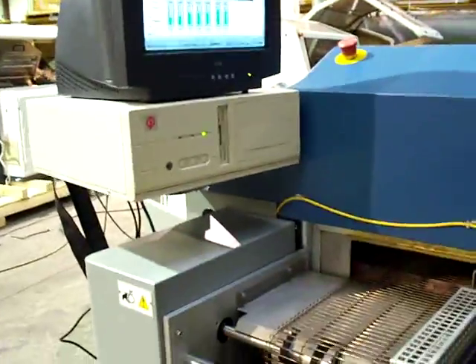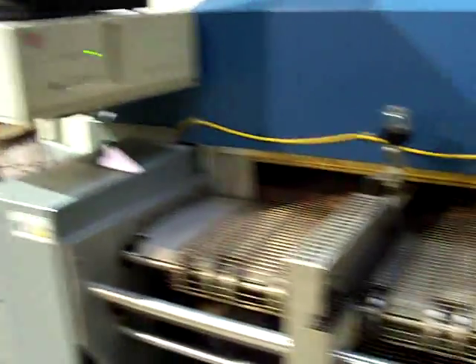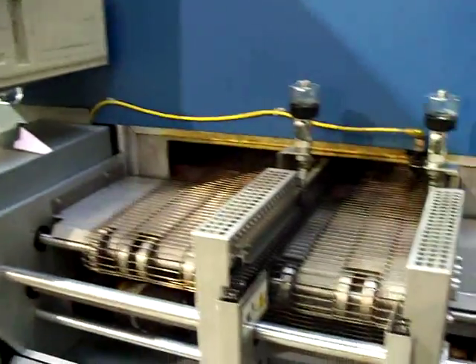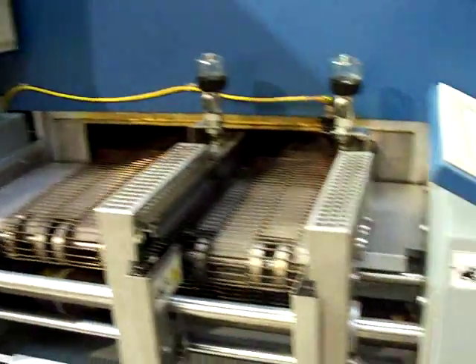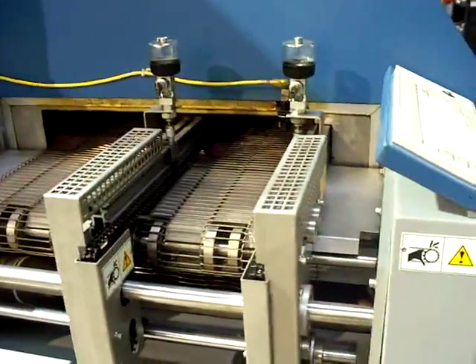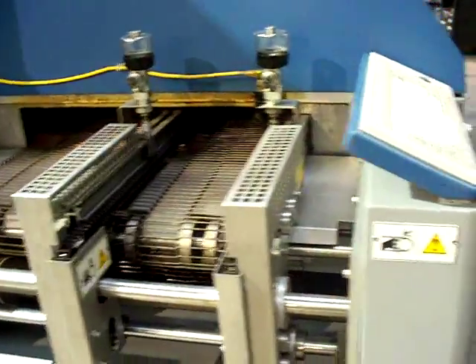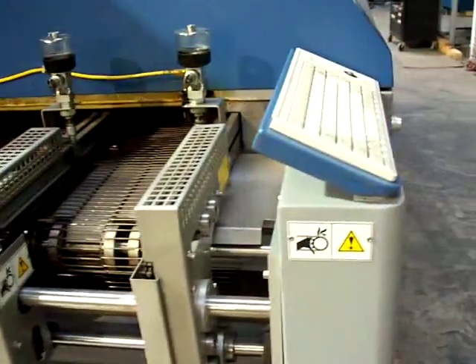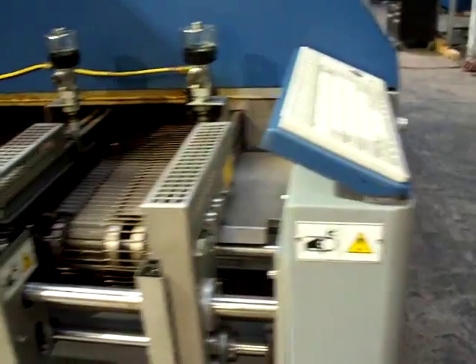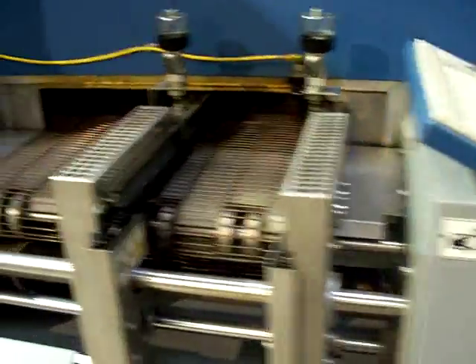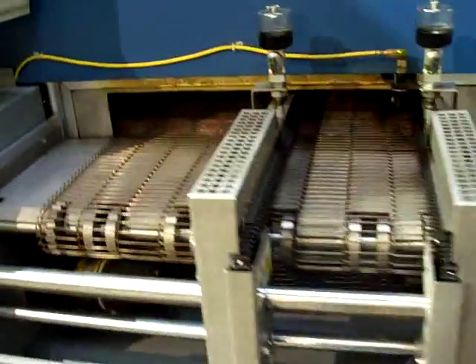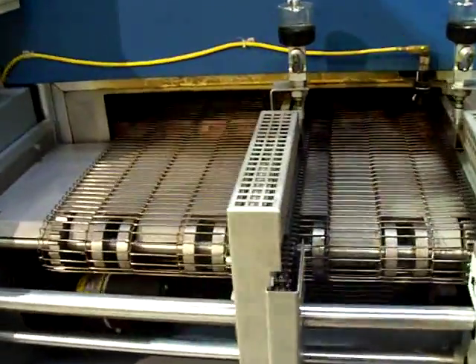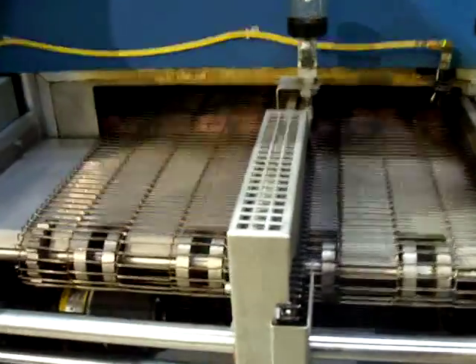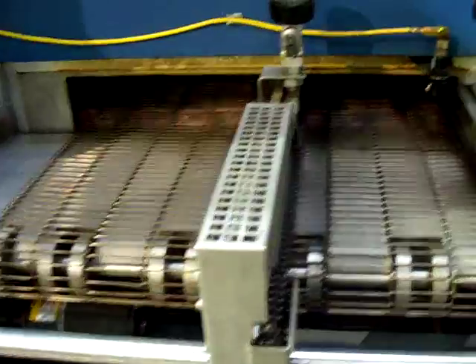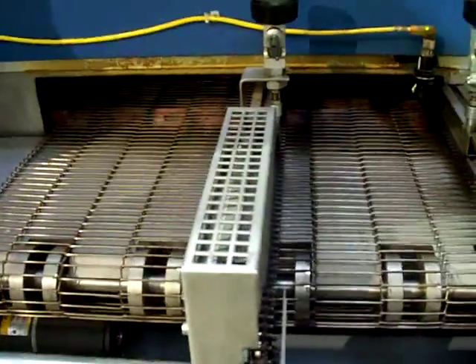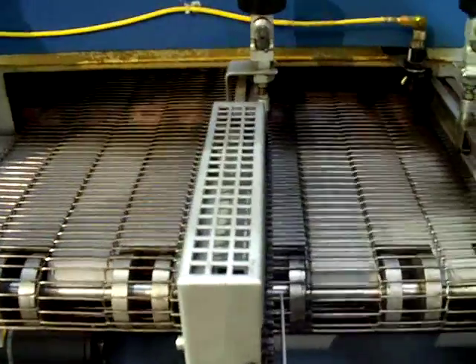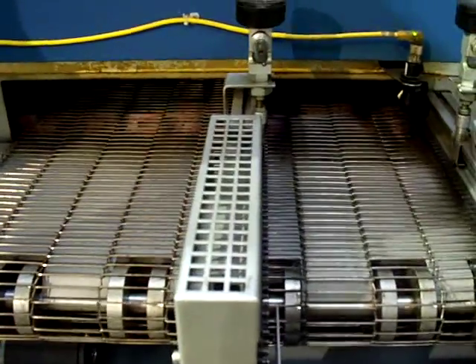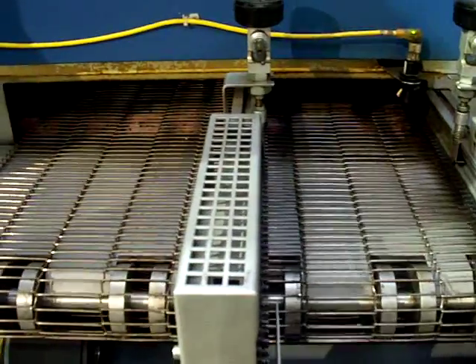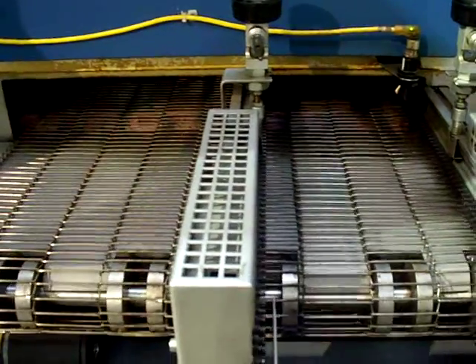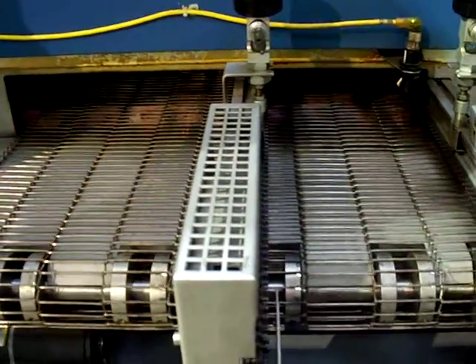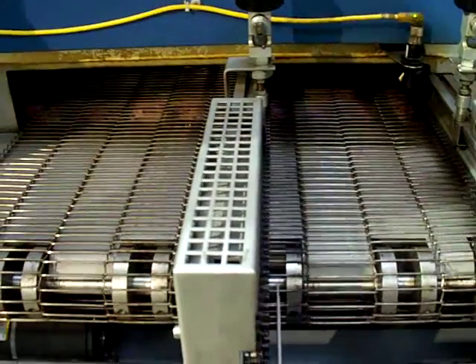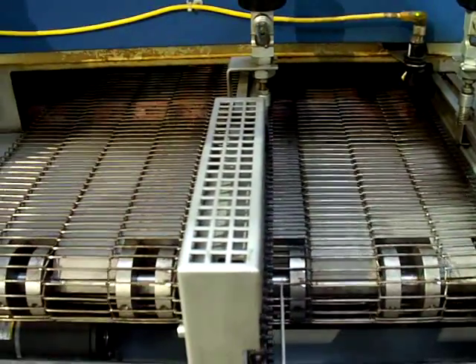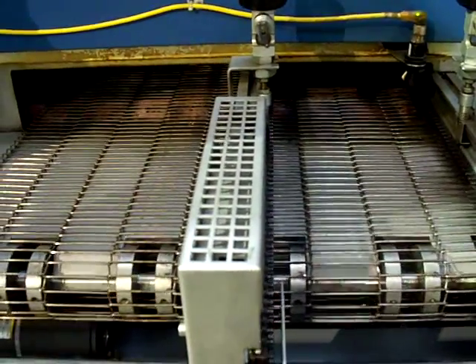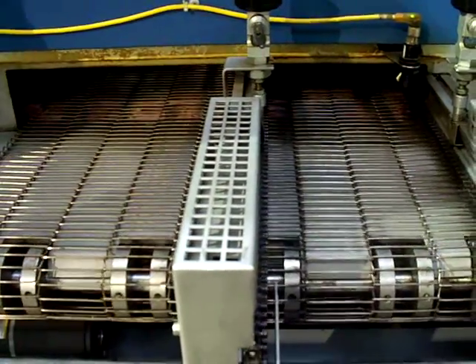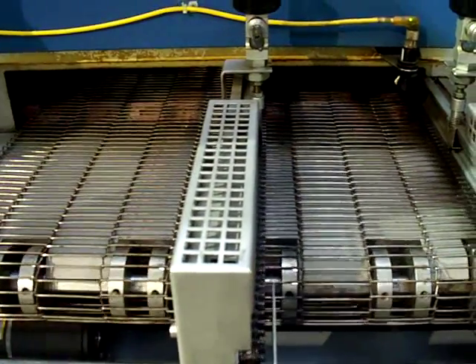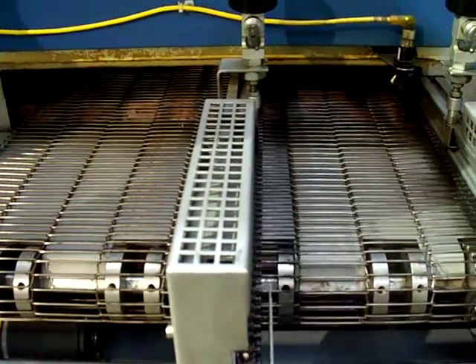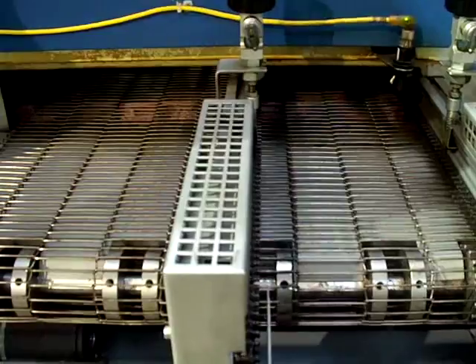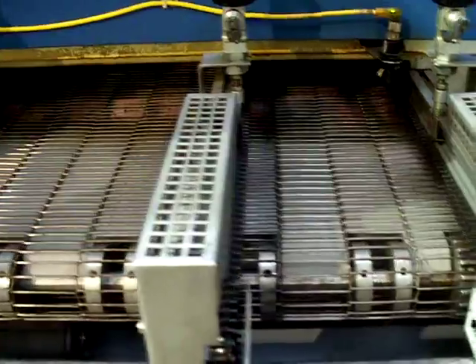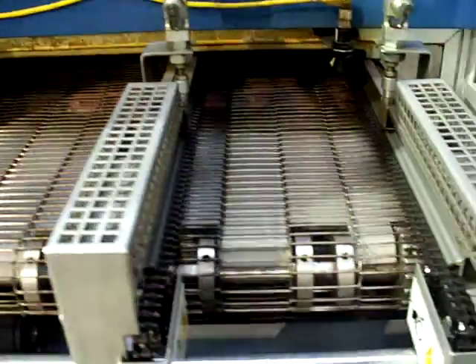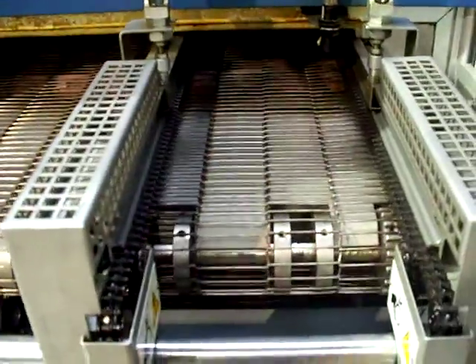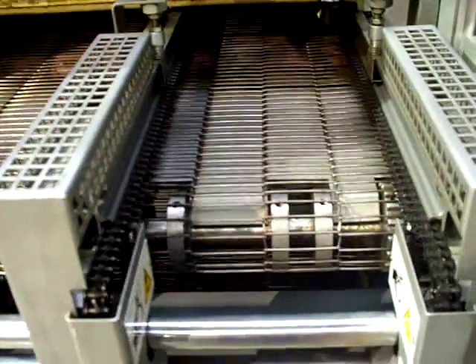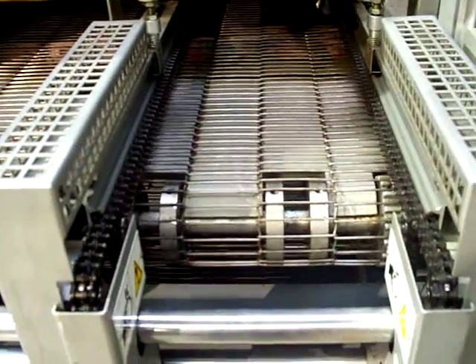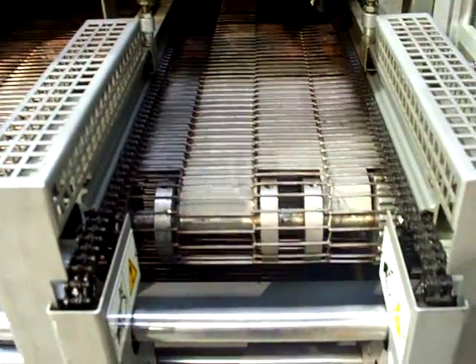The machine is in excellent condition. I'll show you here the entrance end of the oven. The mesh is running and the conveyor is running.